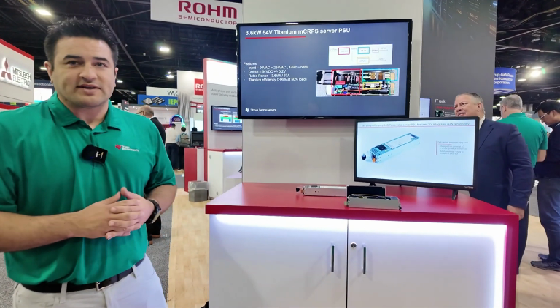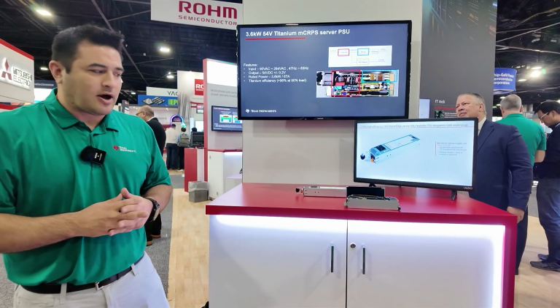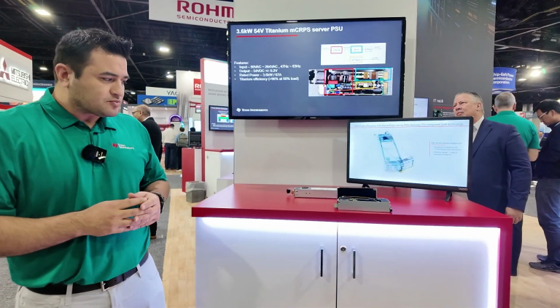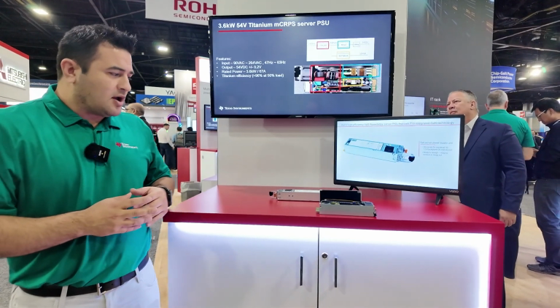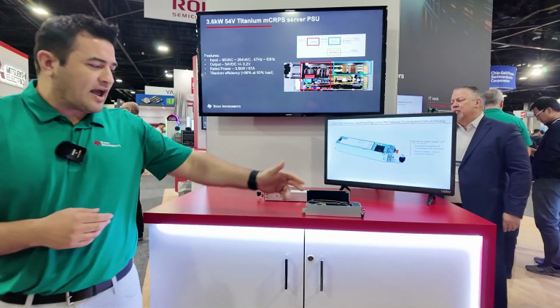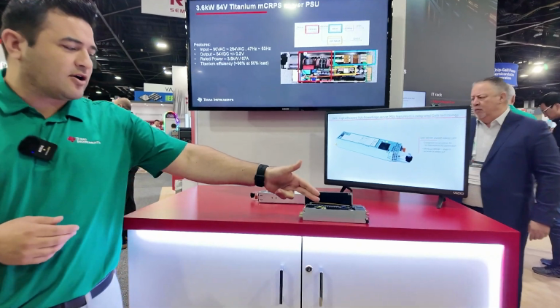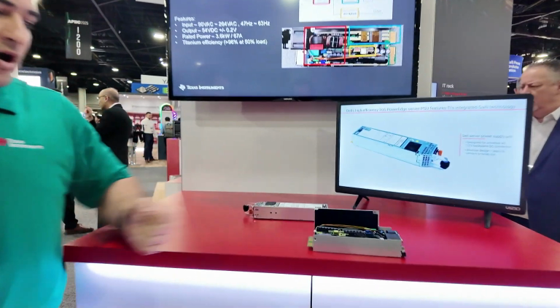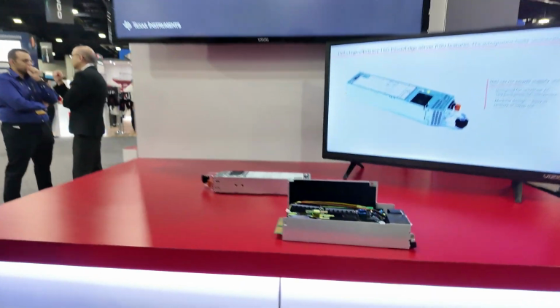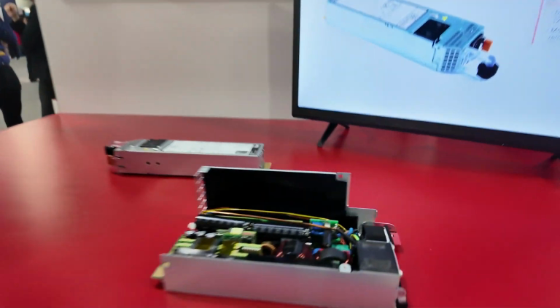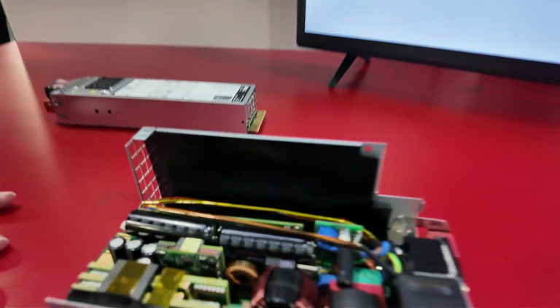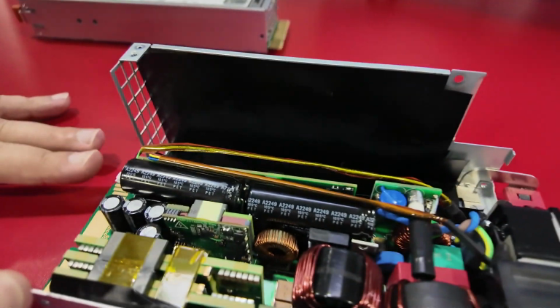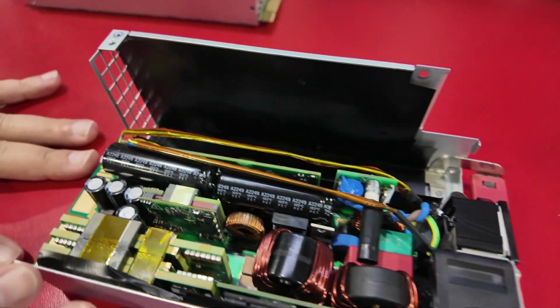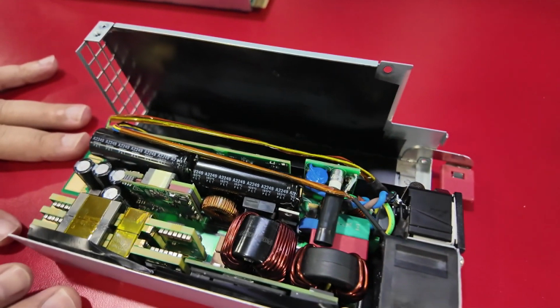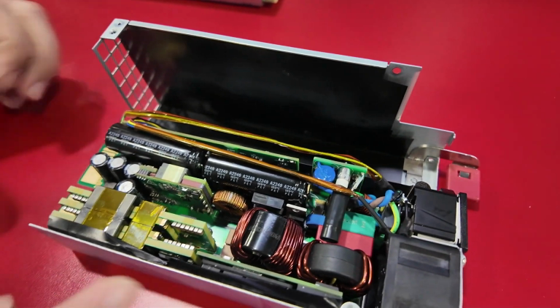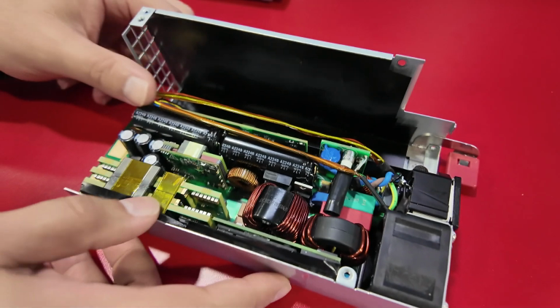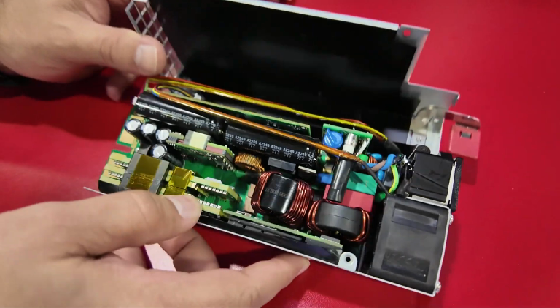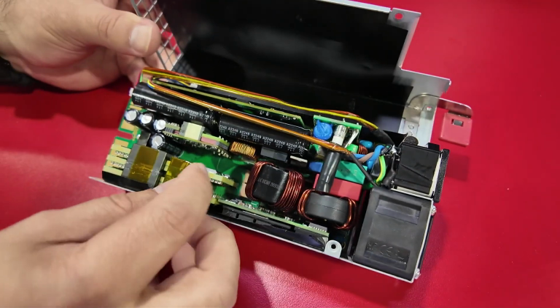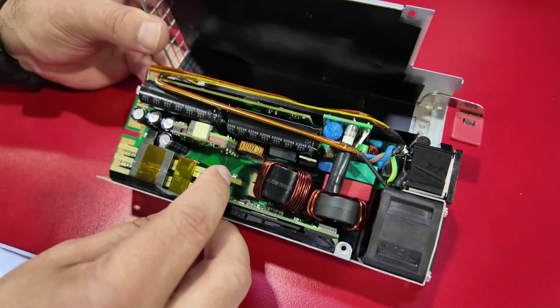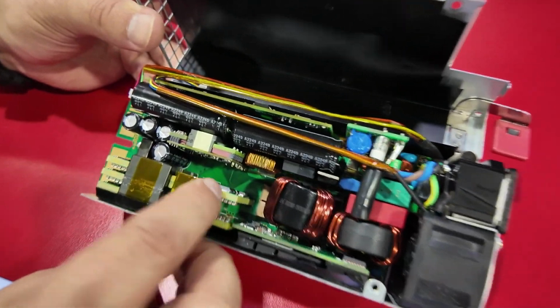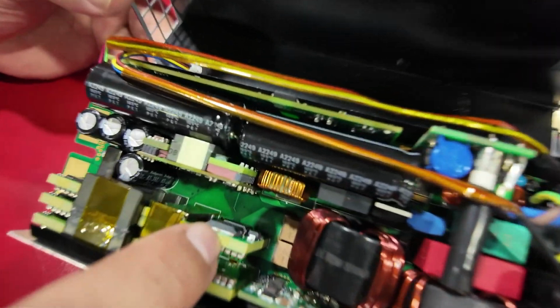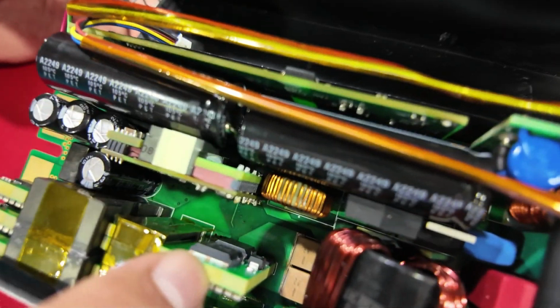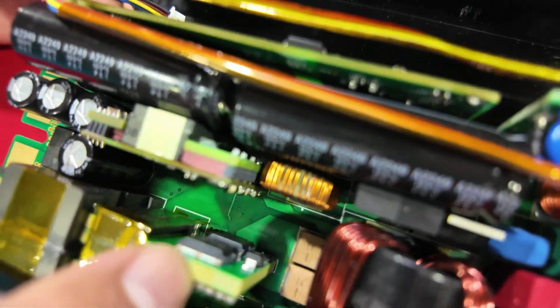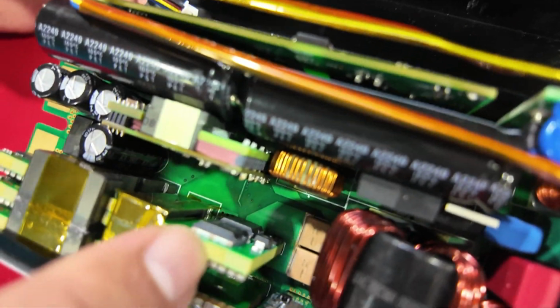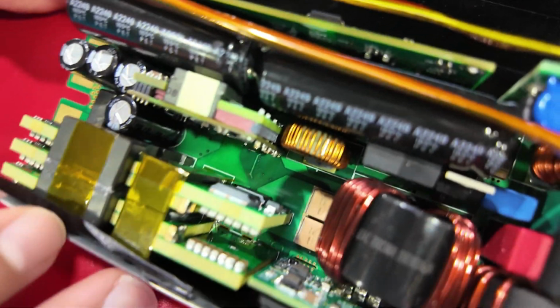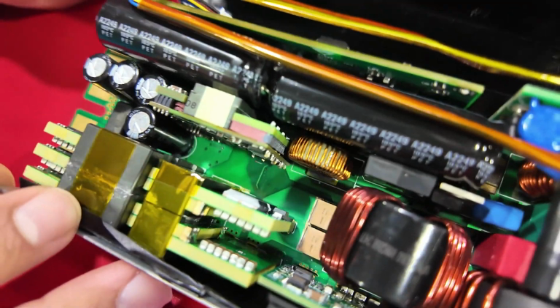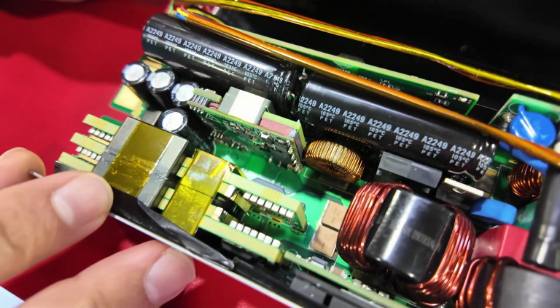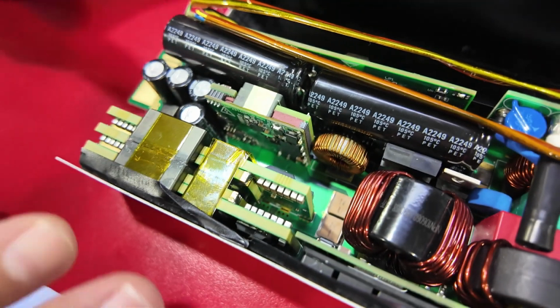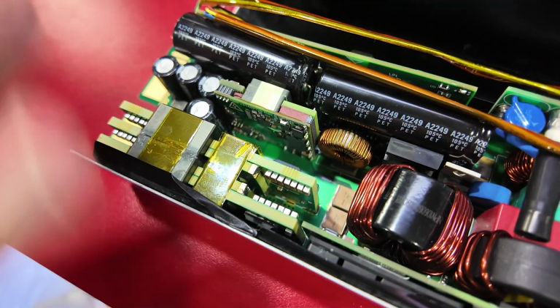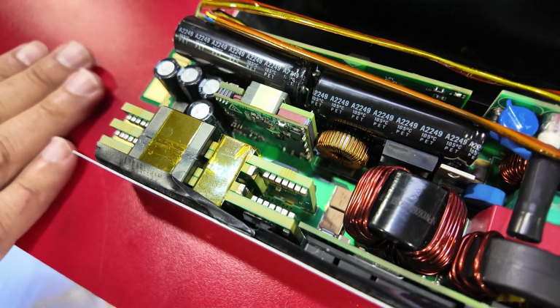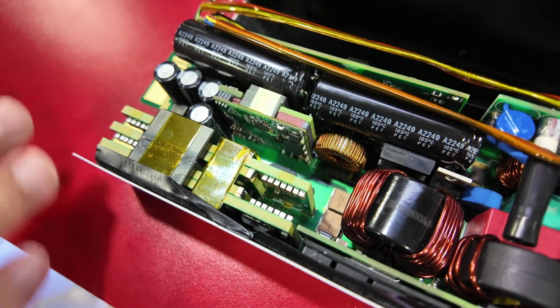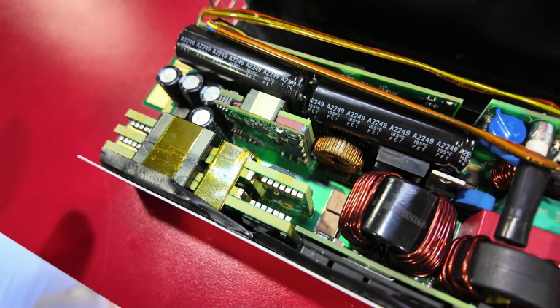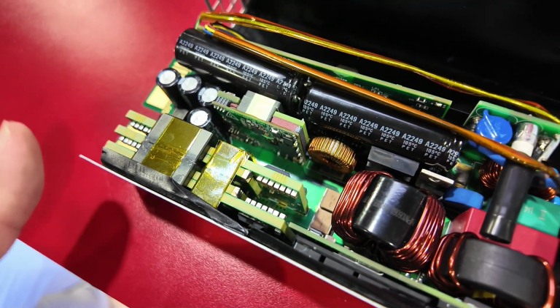We're really excited about this, and we have it here on a 3.6 kilowatt design. You can actually see the package right here — it's an industry standard TO-L package, and this is a 54-volt output MCRPS design.